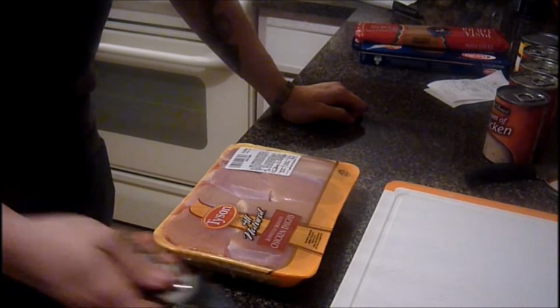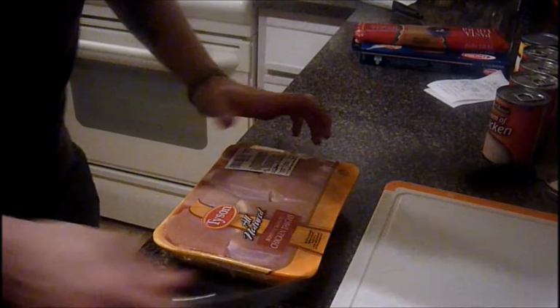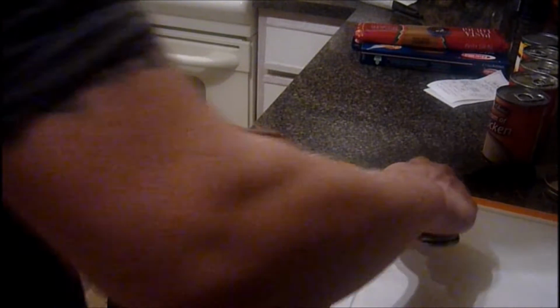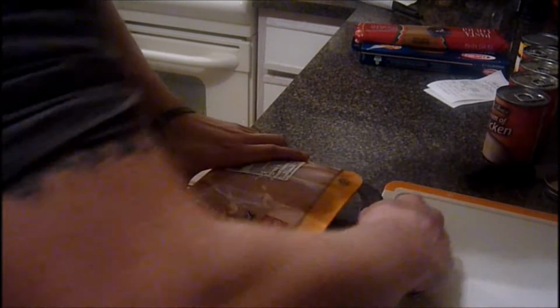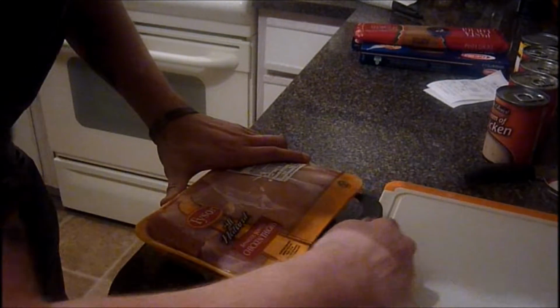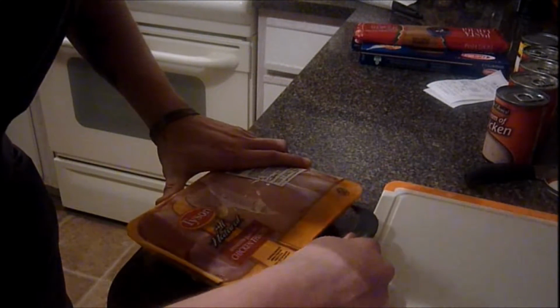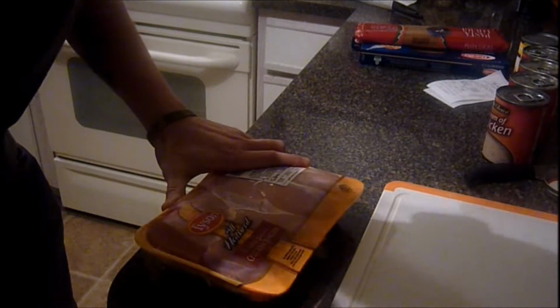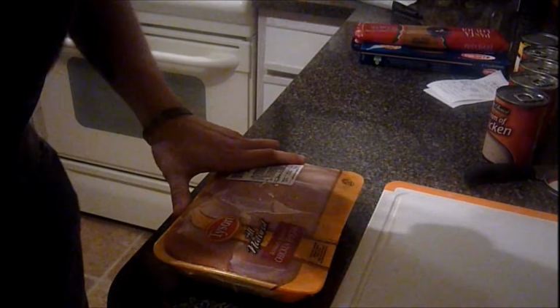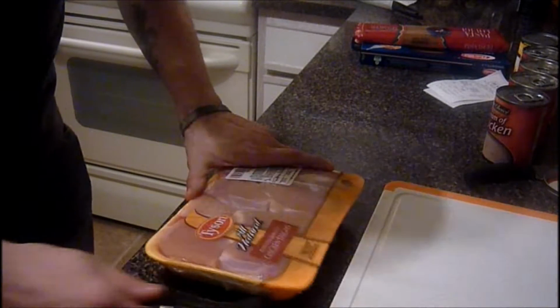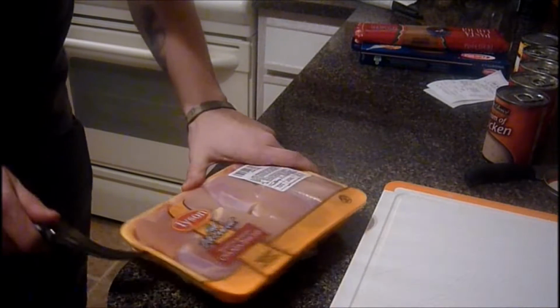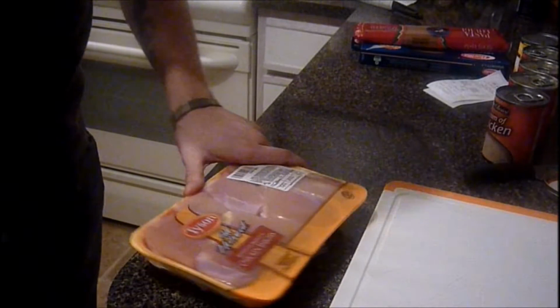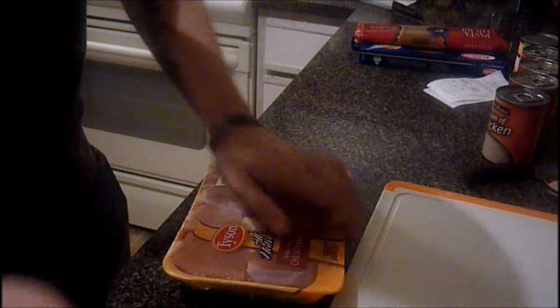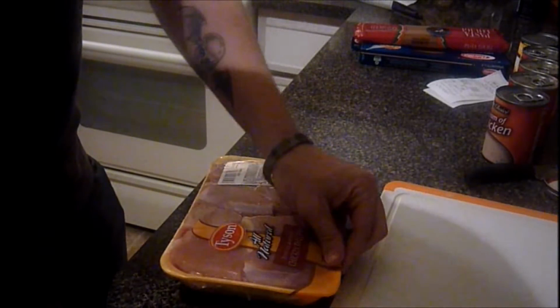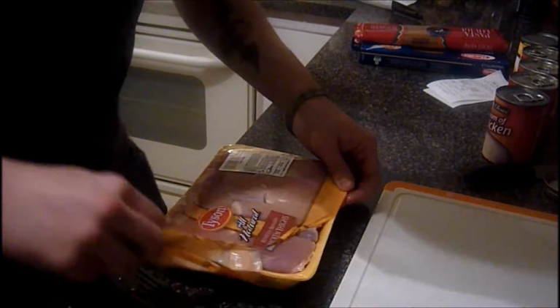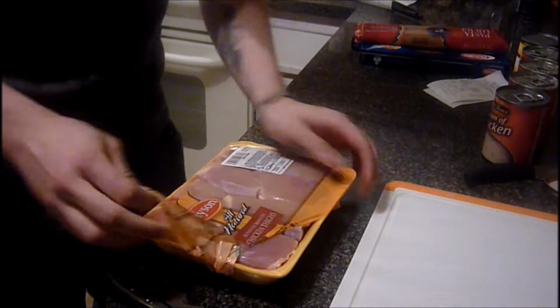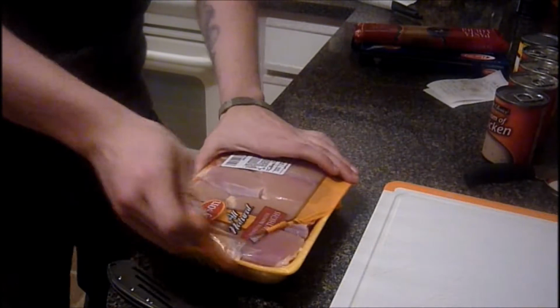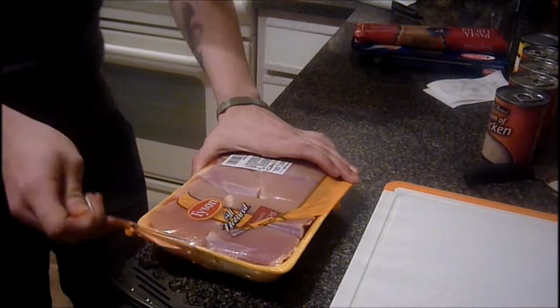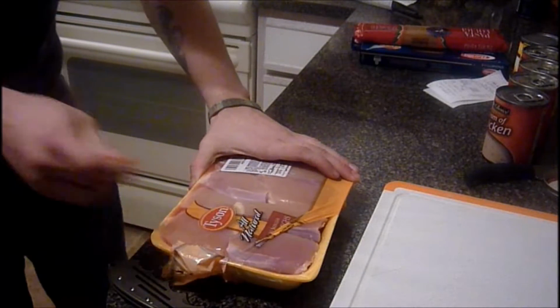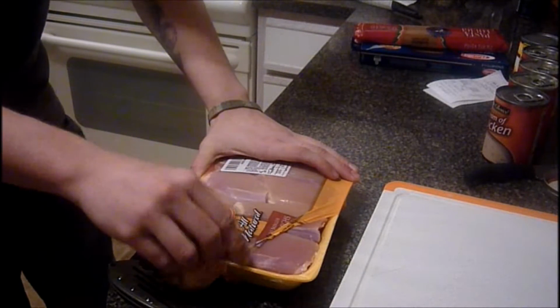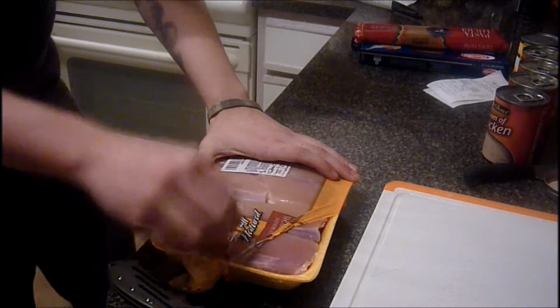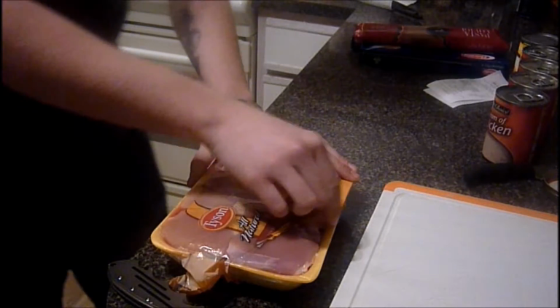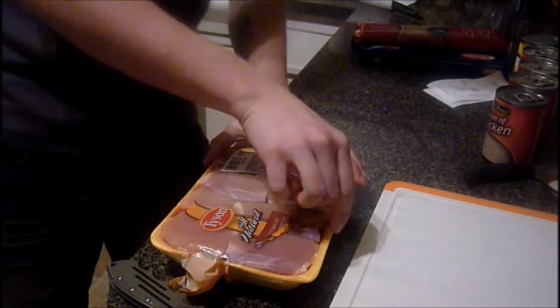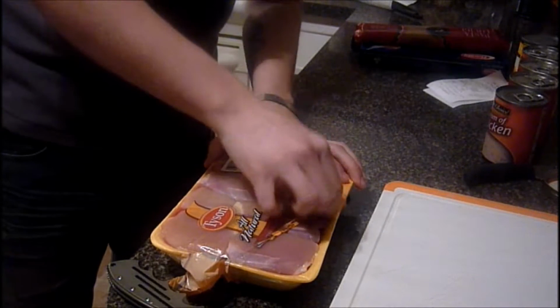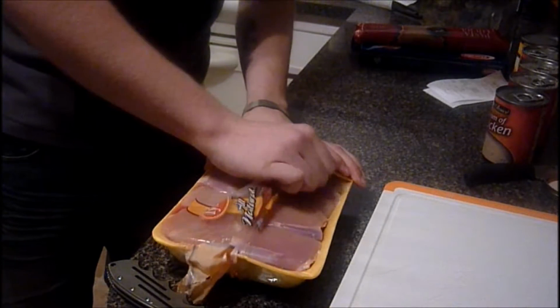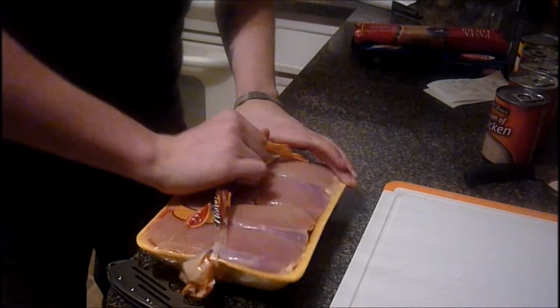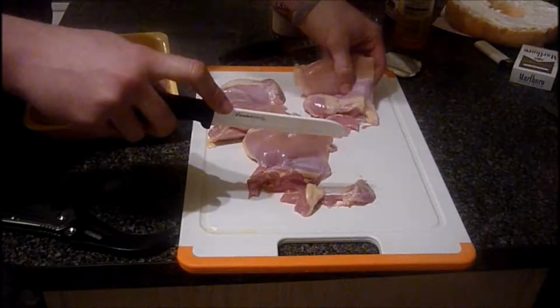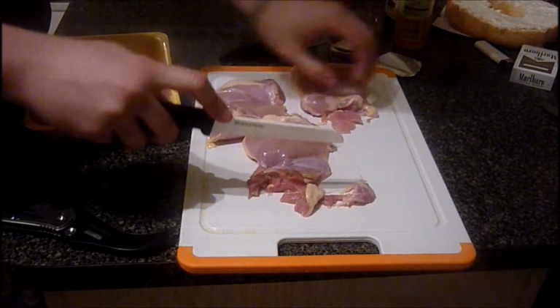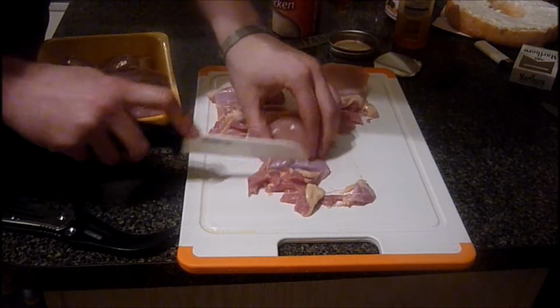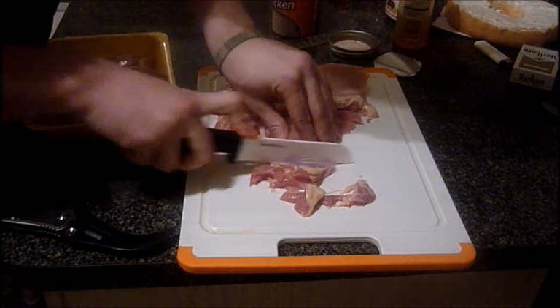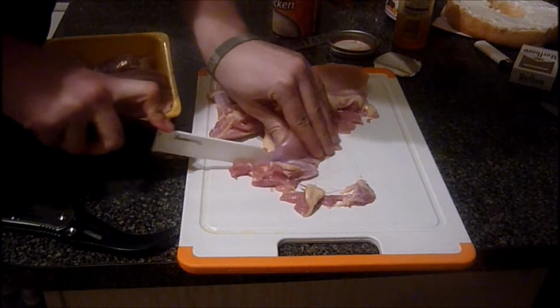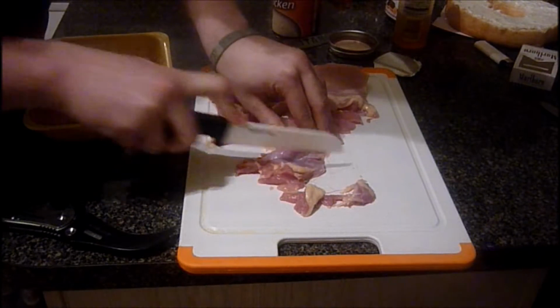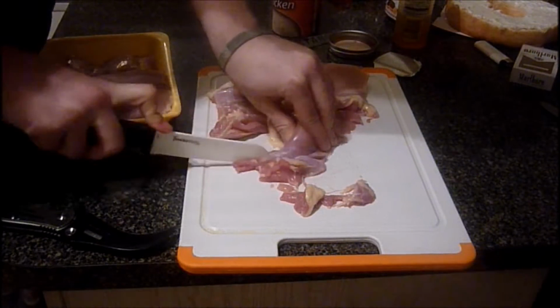Grab your chicken and go ahead and slice that baby up. On your chicken breast you need to go ahead and slice it up good and thin.